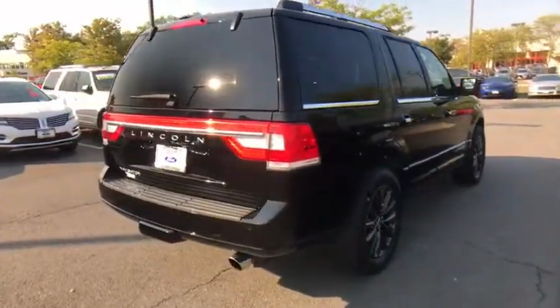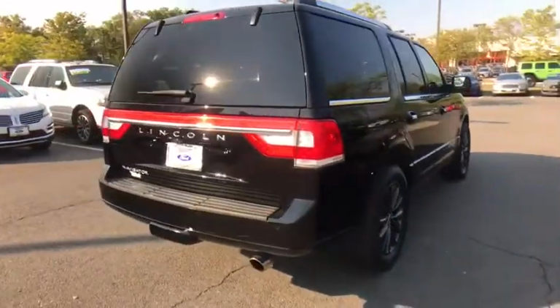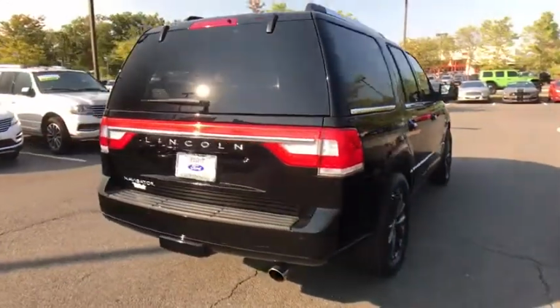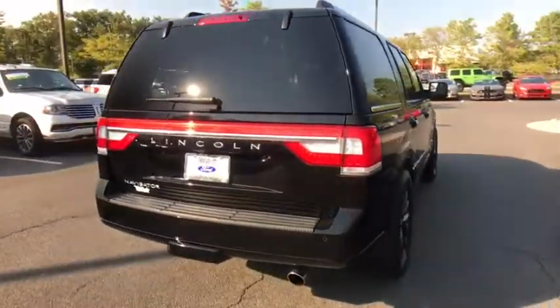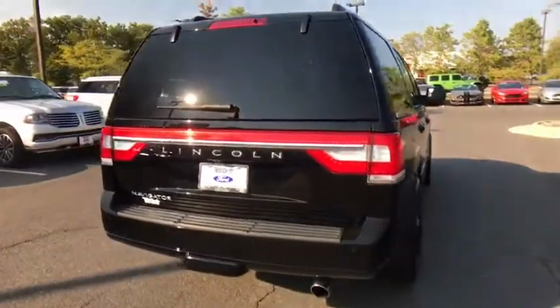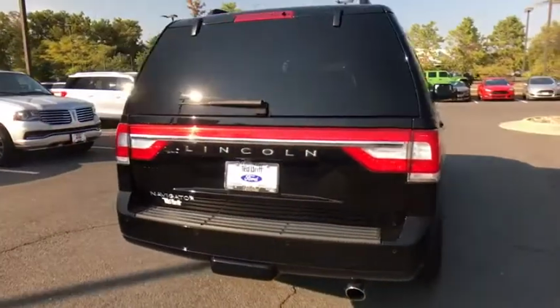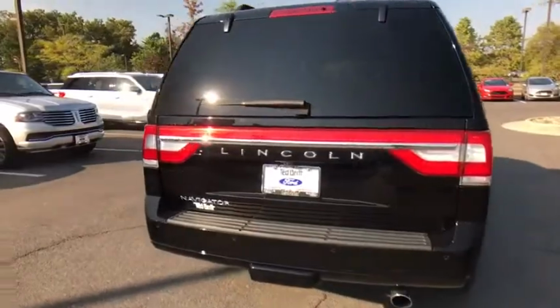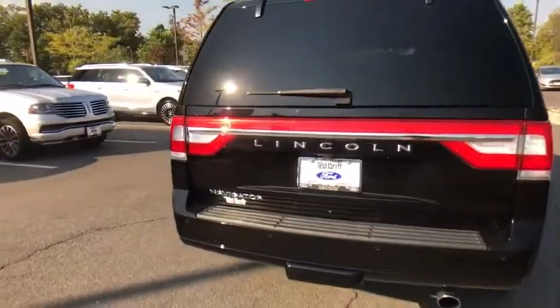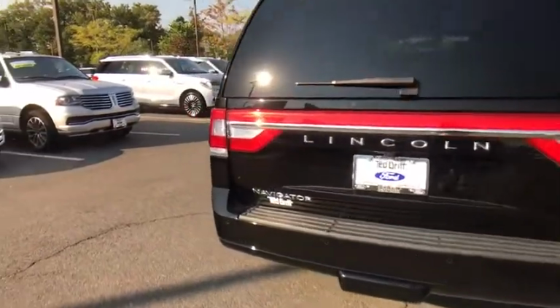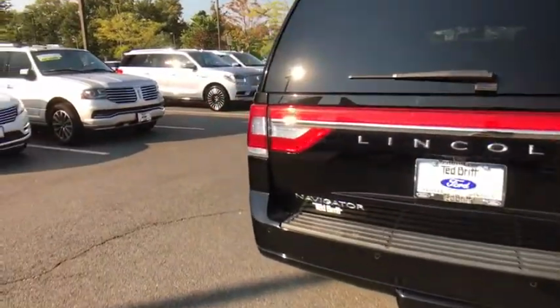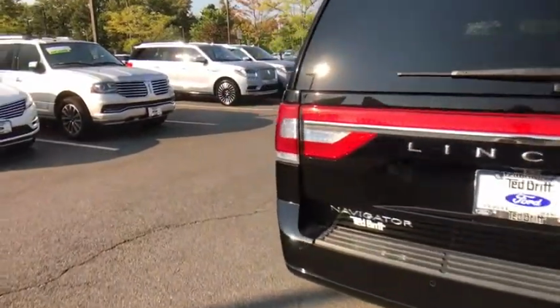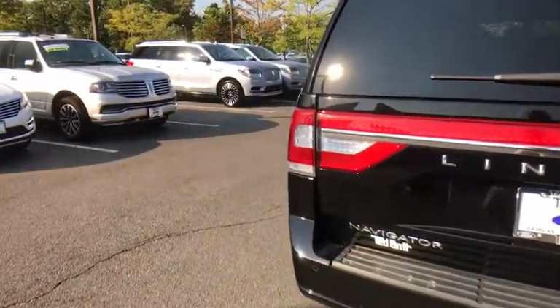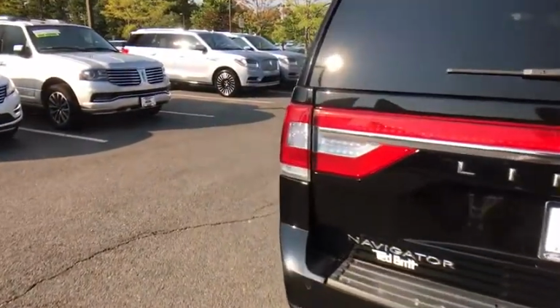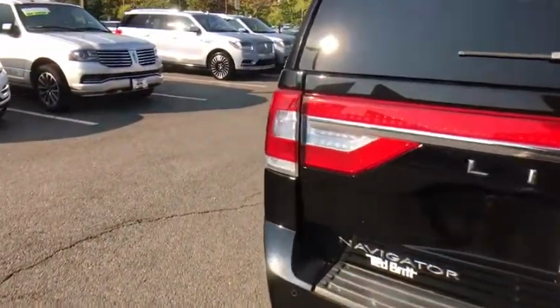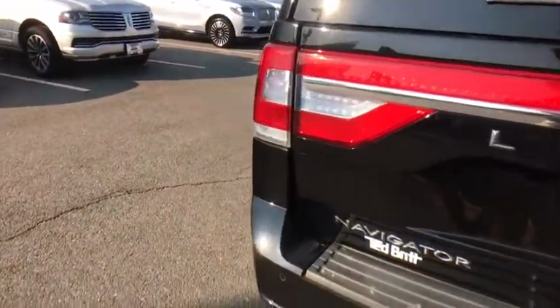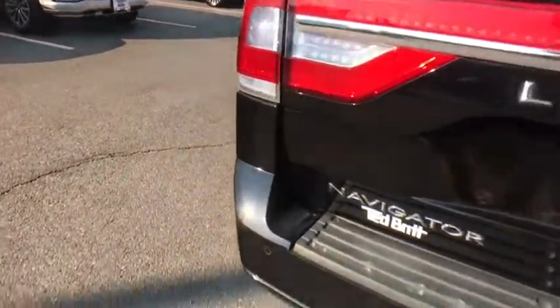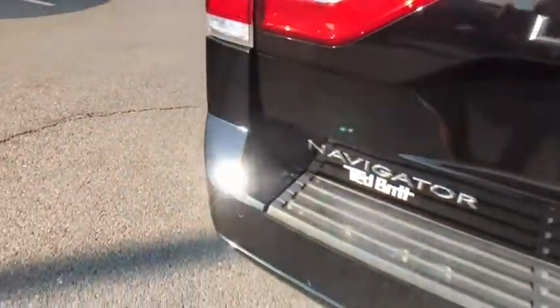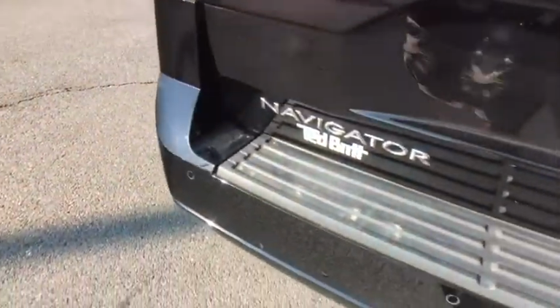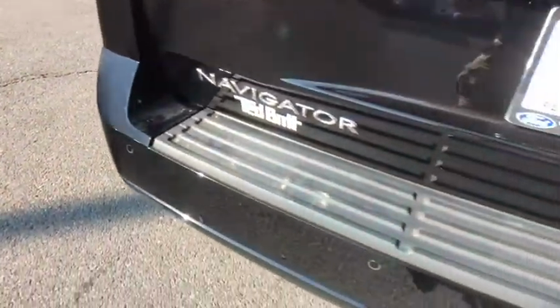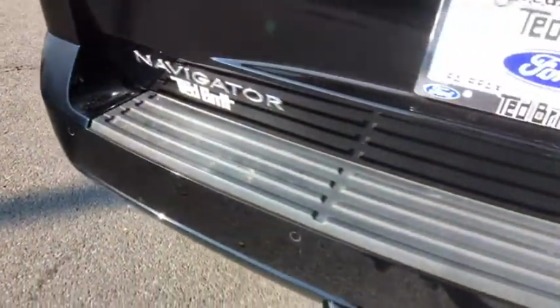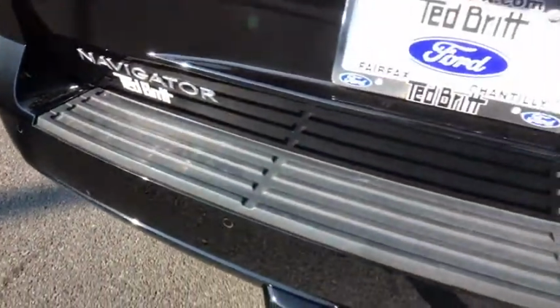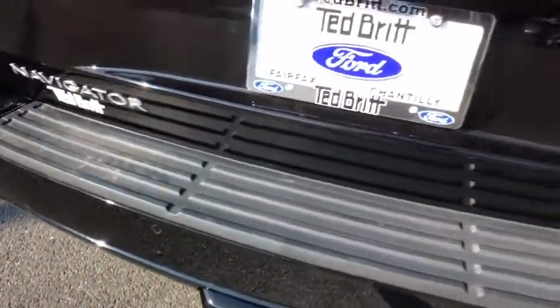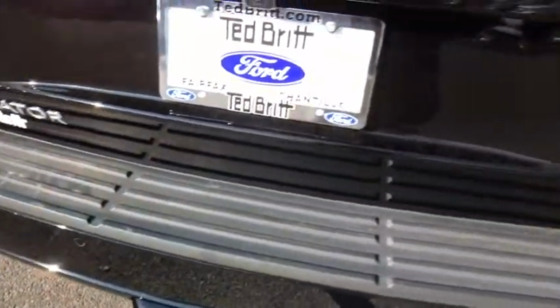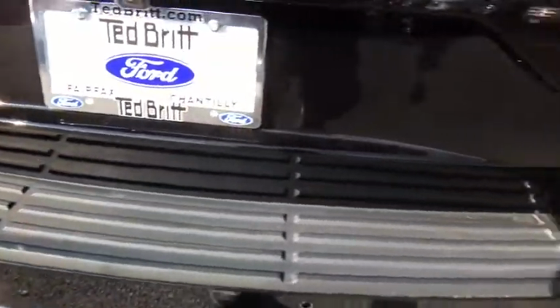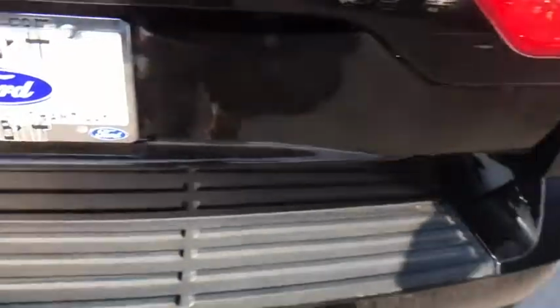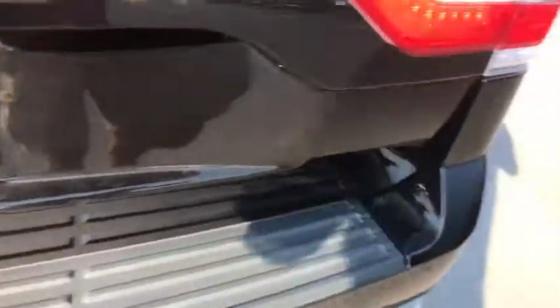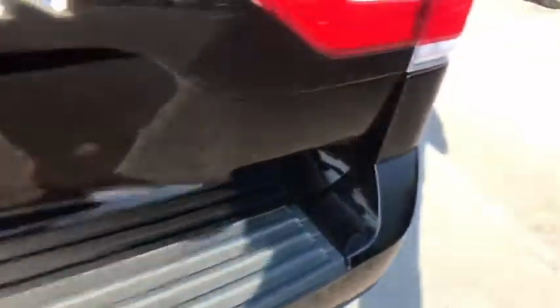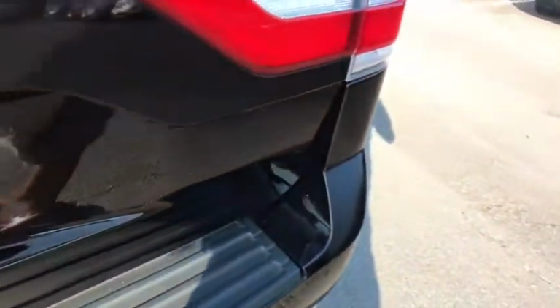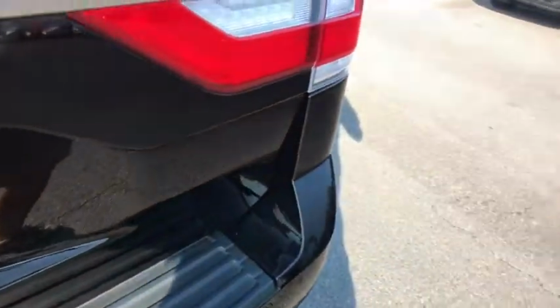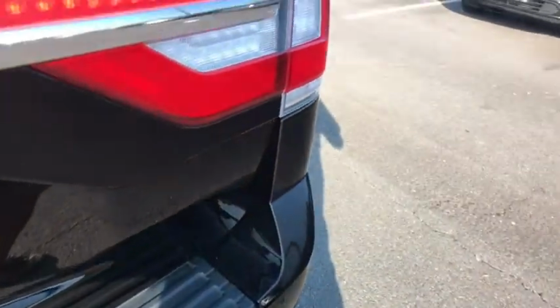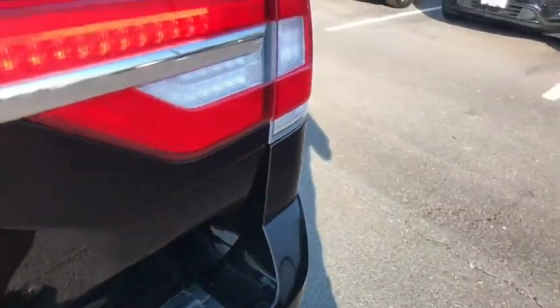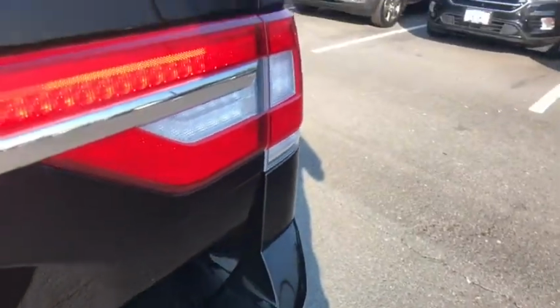This luxury SUV is powerfully persuasive. This vehicle has less than 35,000 miles. Here are some of this vehicle's great options.